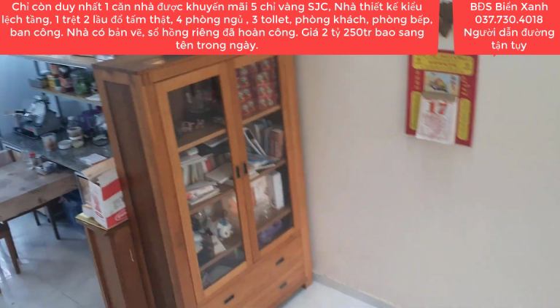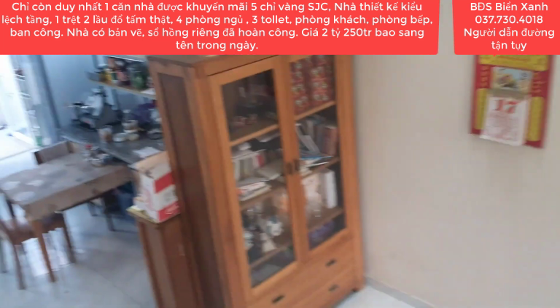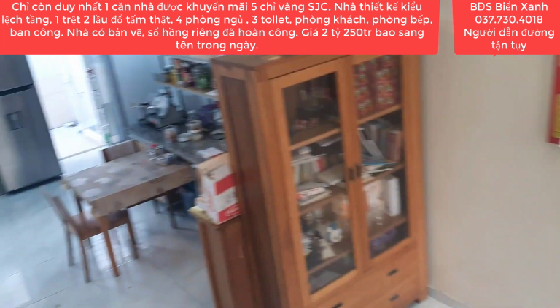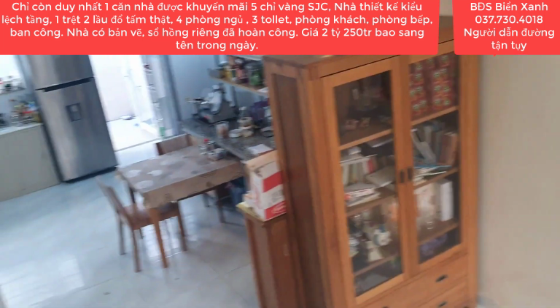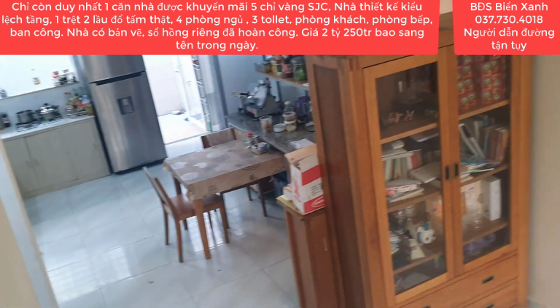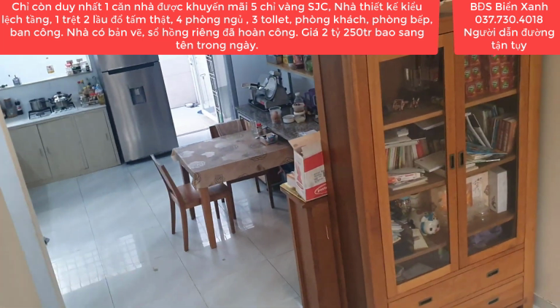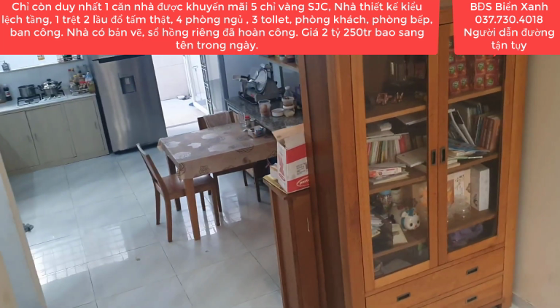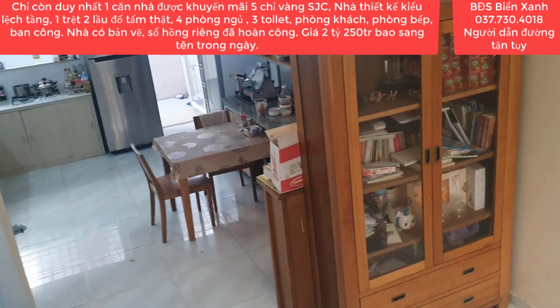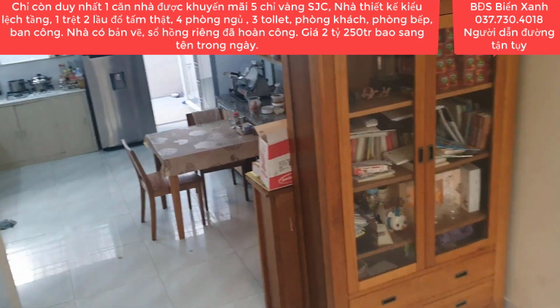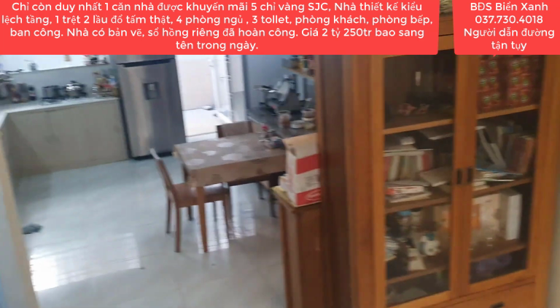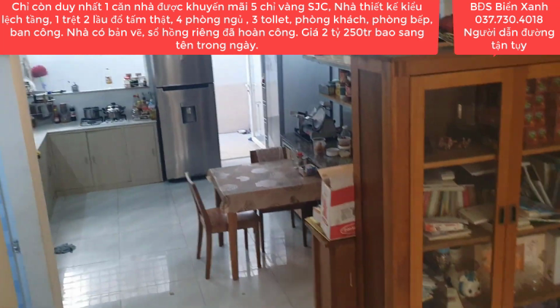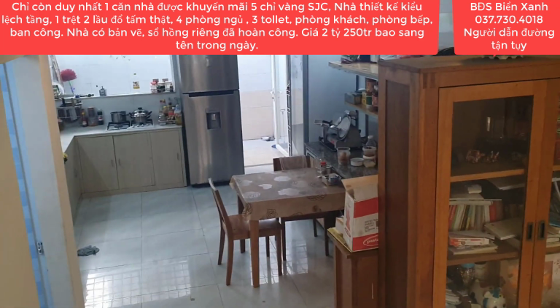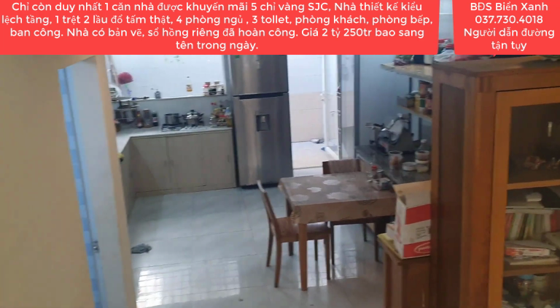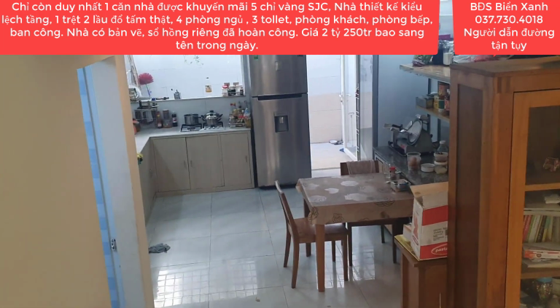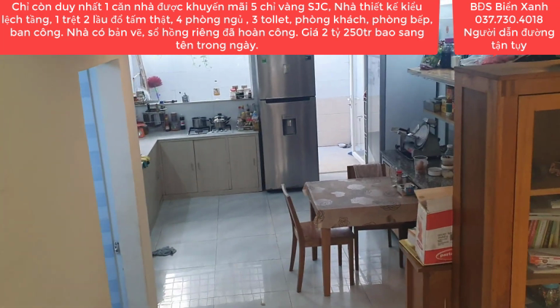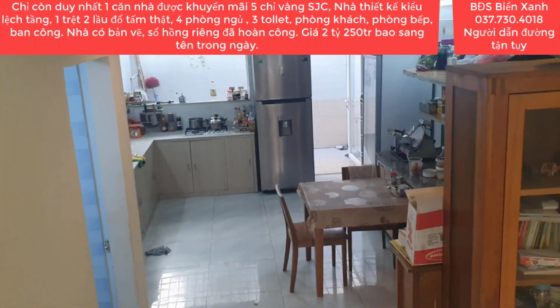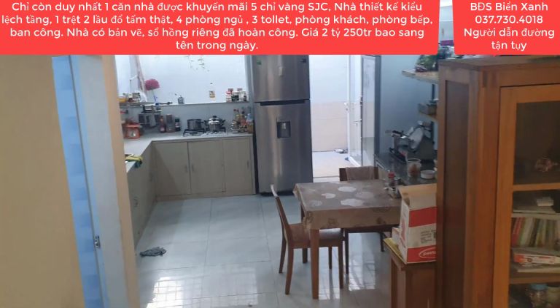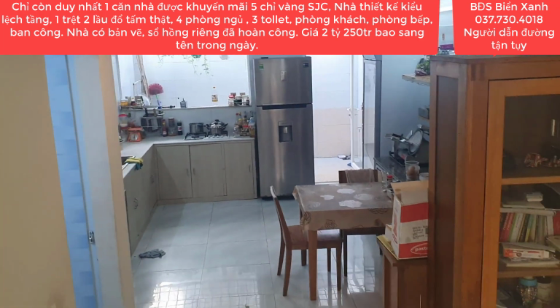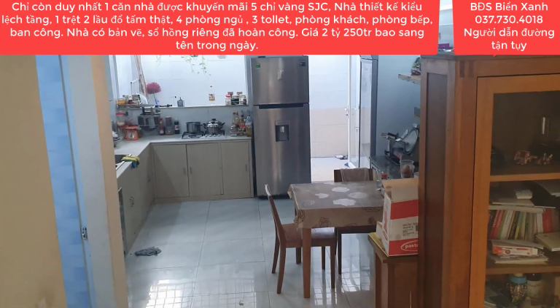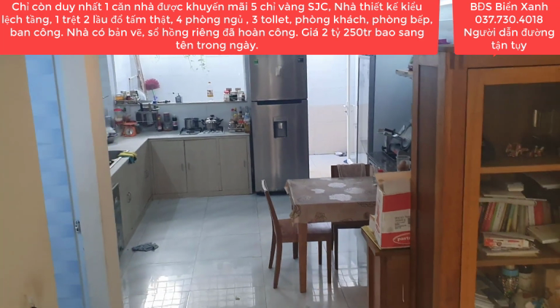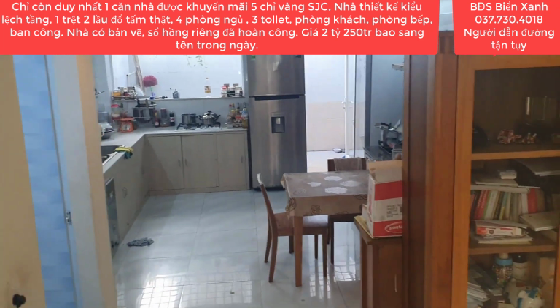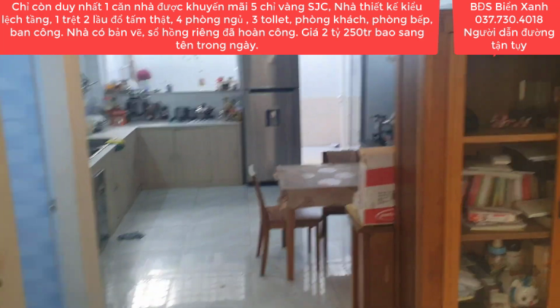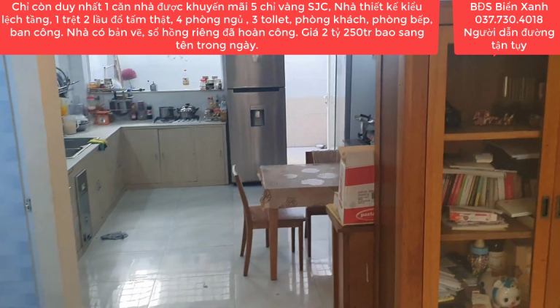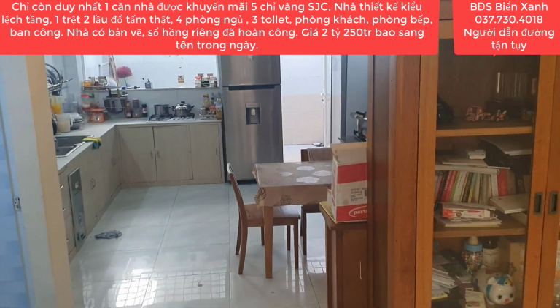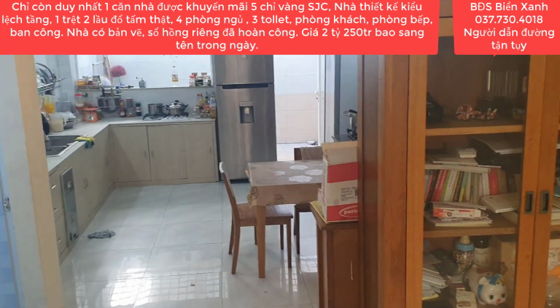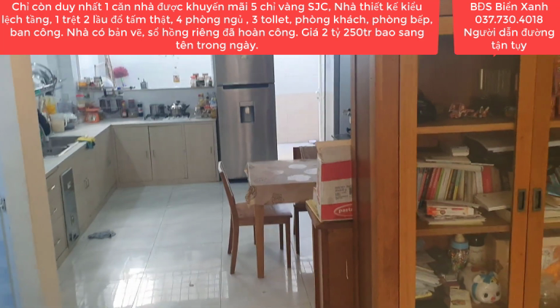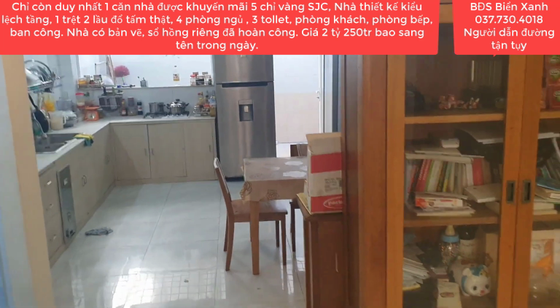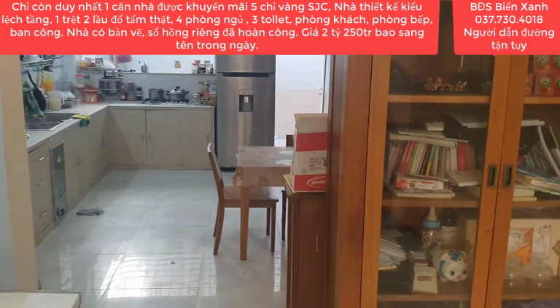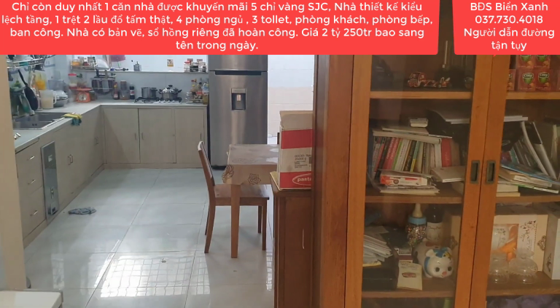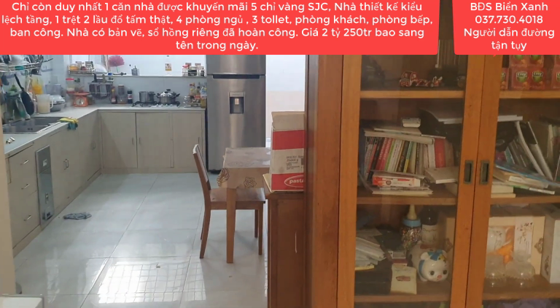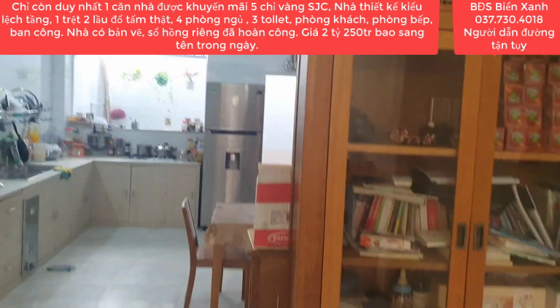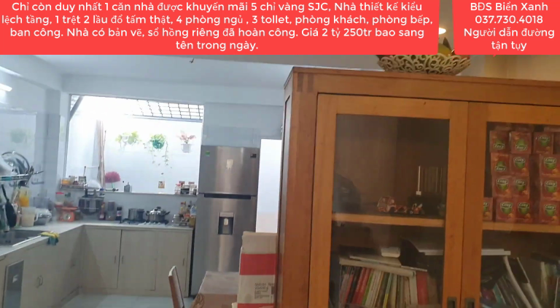Giá là 2 tỷ 250 triệu, bao sang tên công chứng cho chúng ta rồi. Mình không phát sinh bất cứ một chi phí nào nữa.